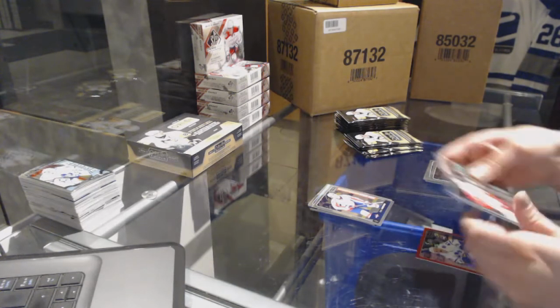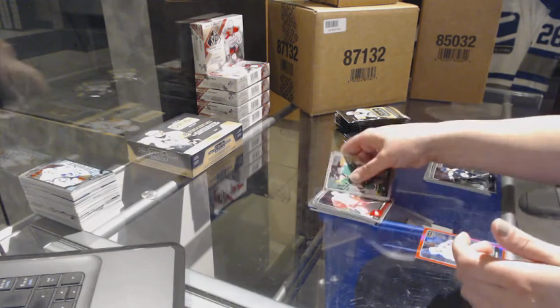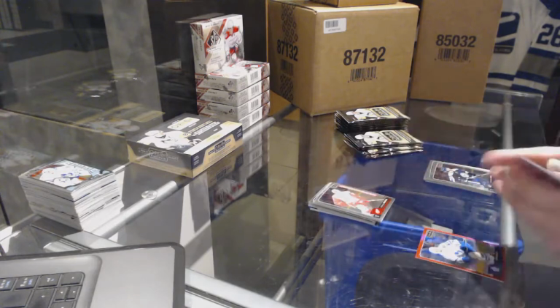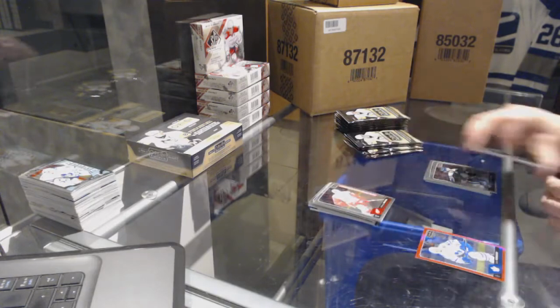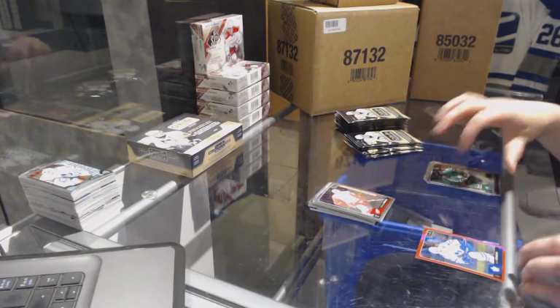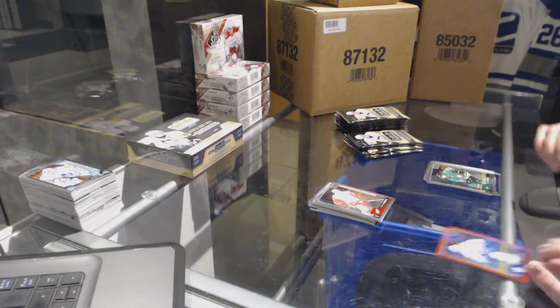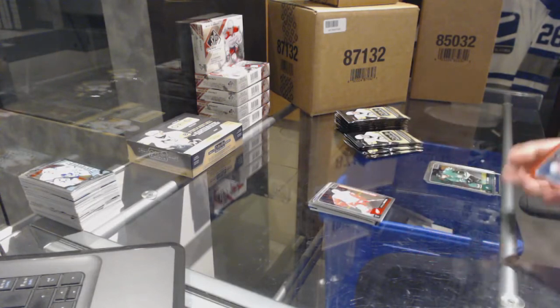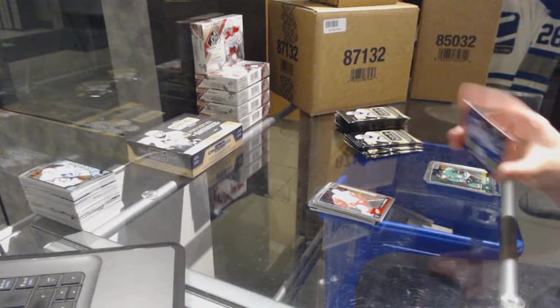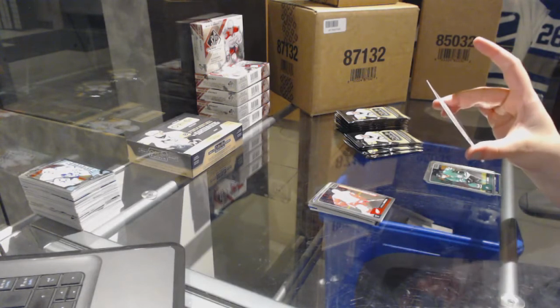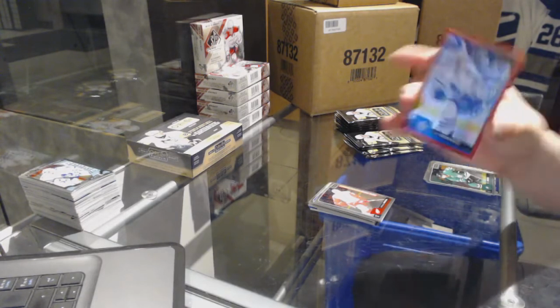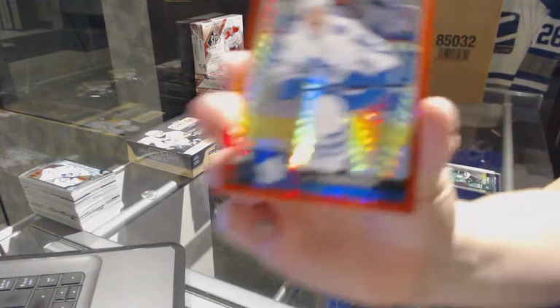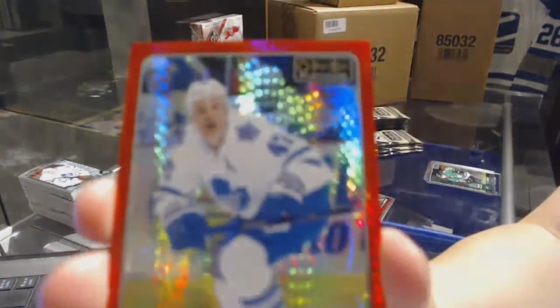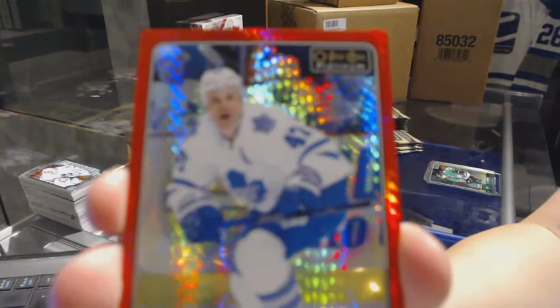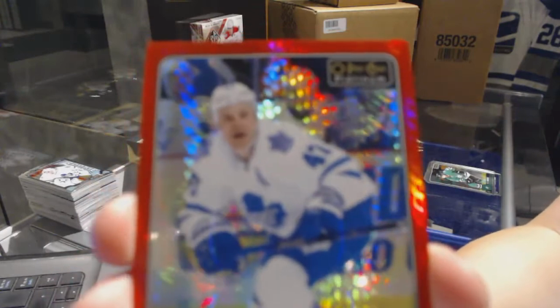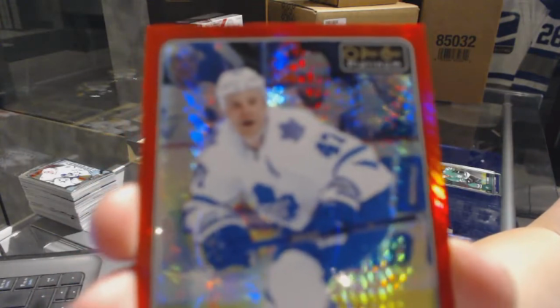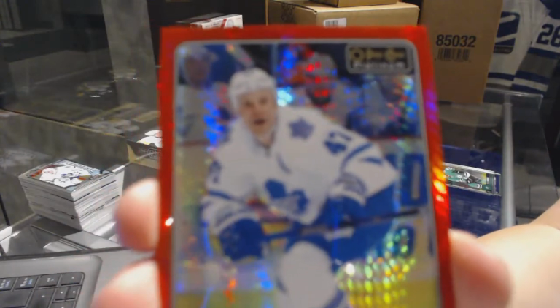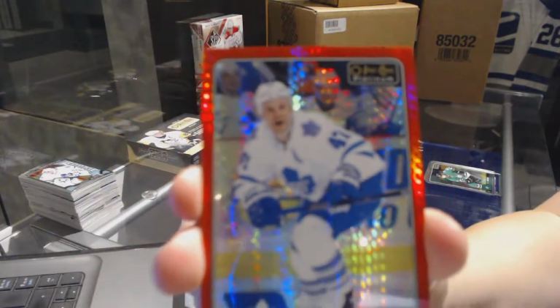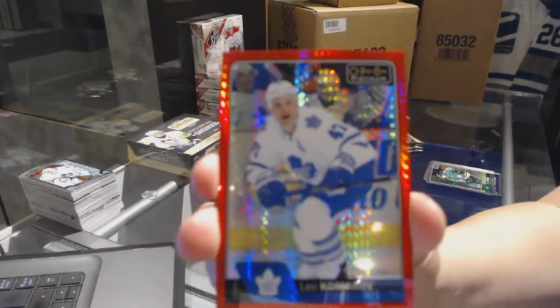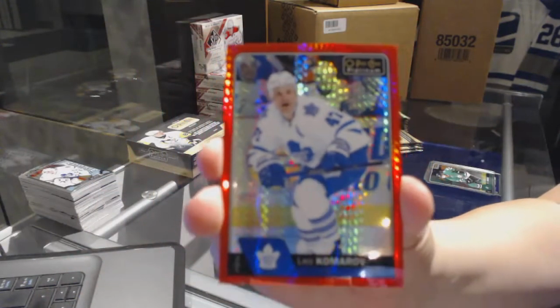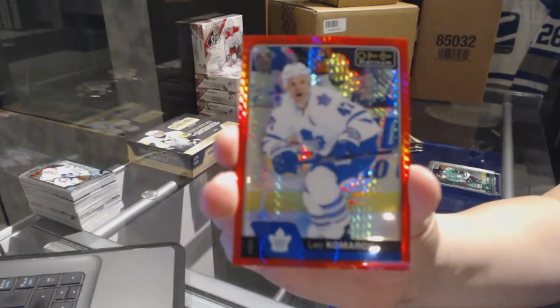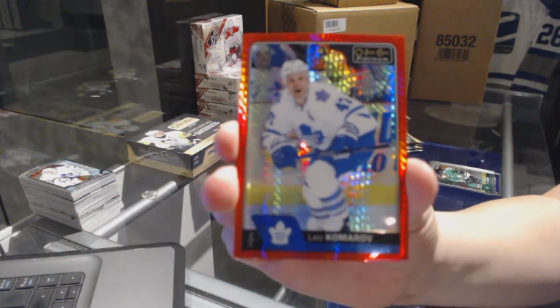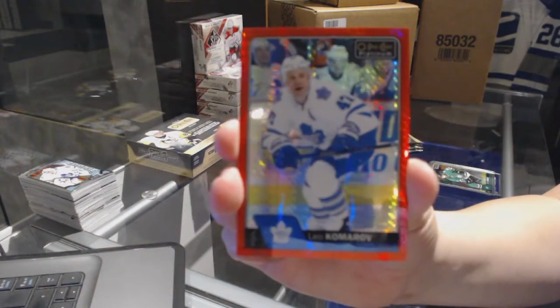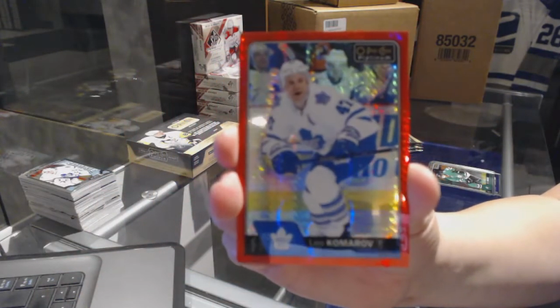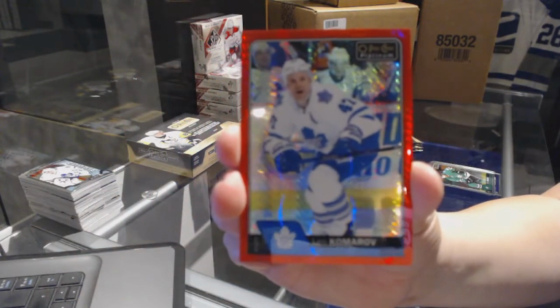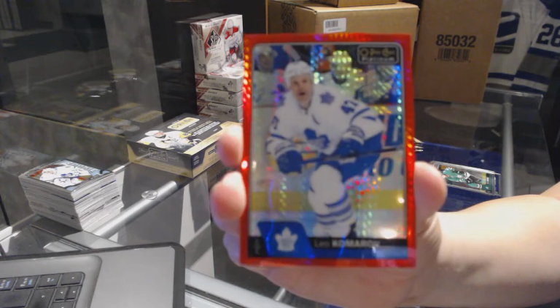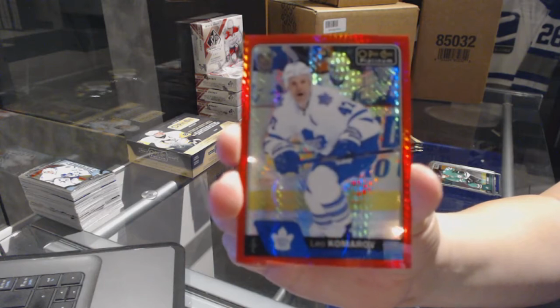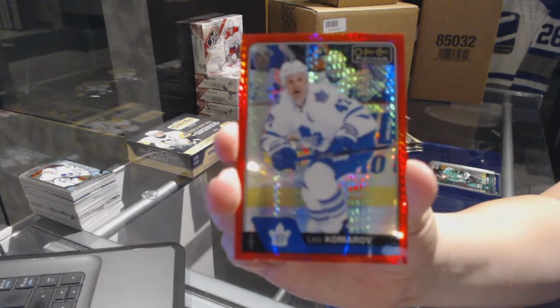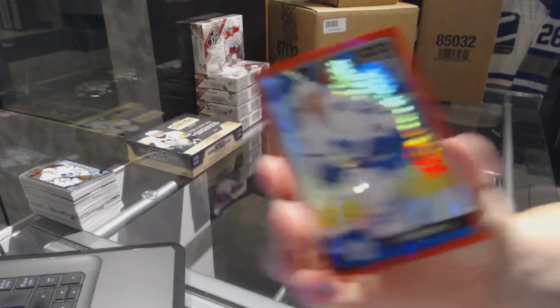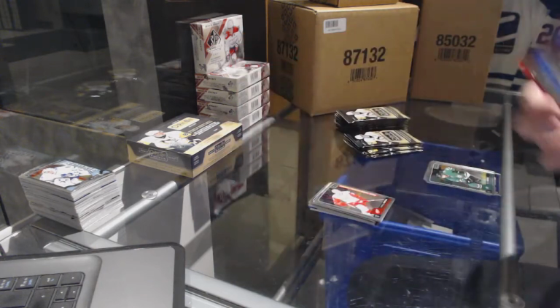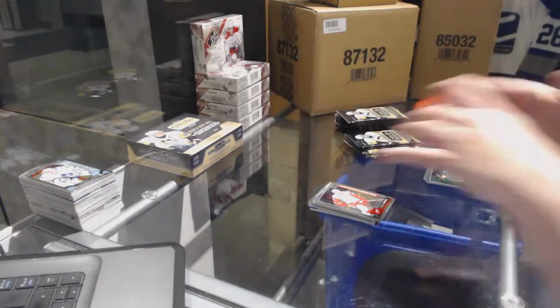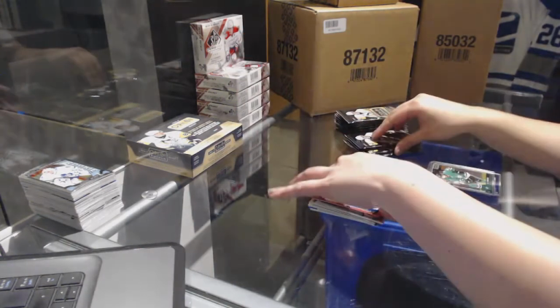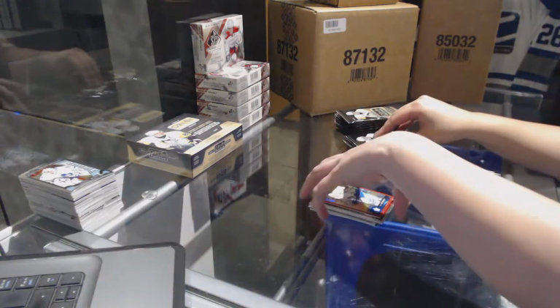Anthony Manta rookie for the Red Wings and a Red Prism number to 199 for the Toronto Maple Leafs — Leo Komarov.